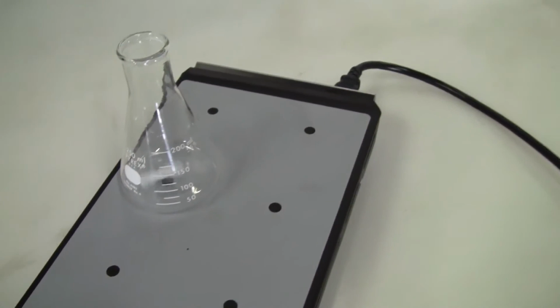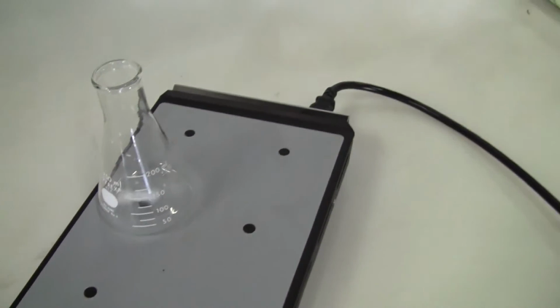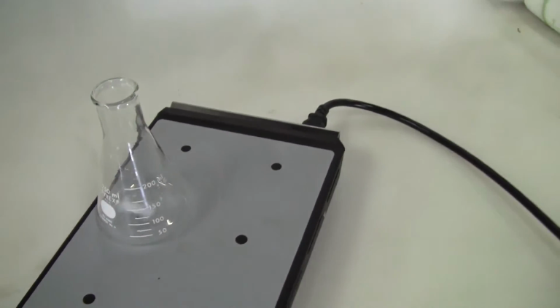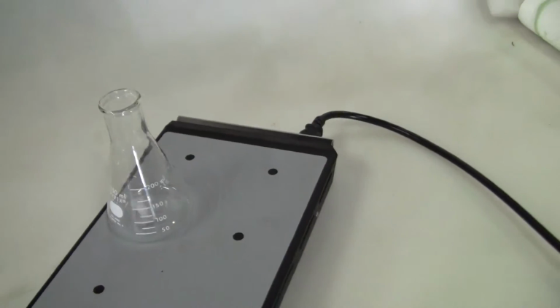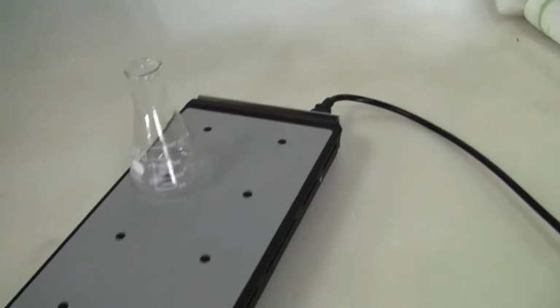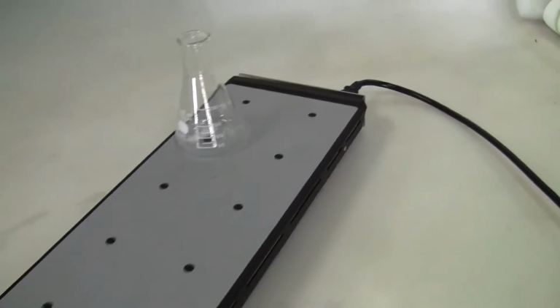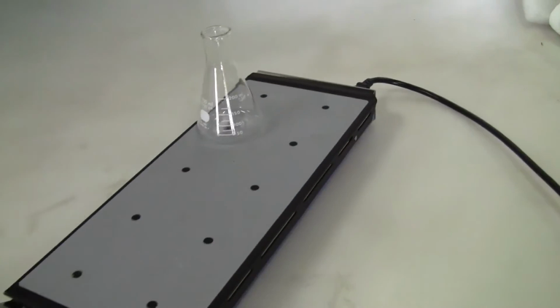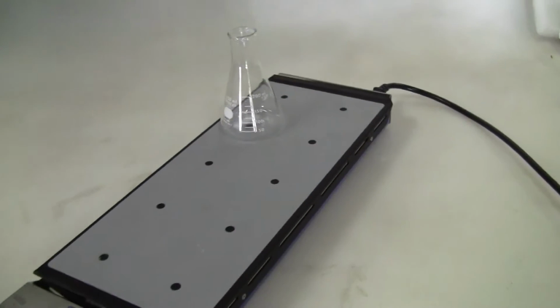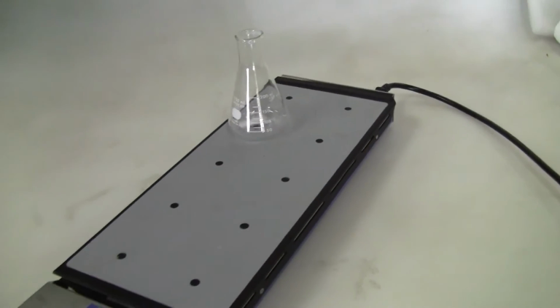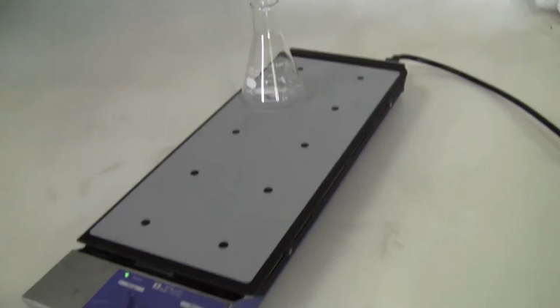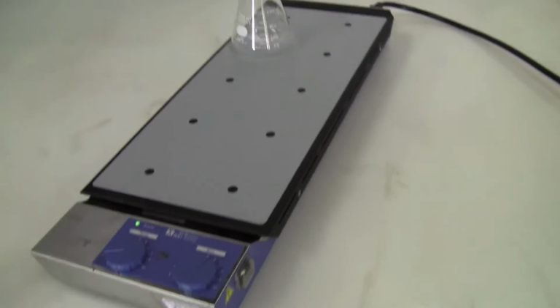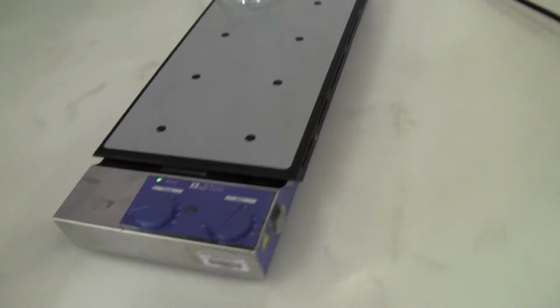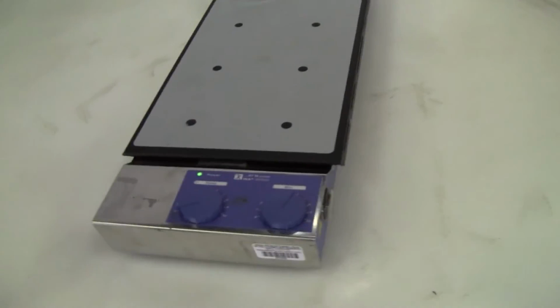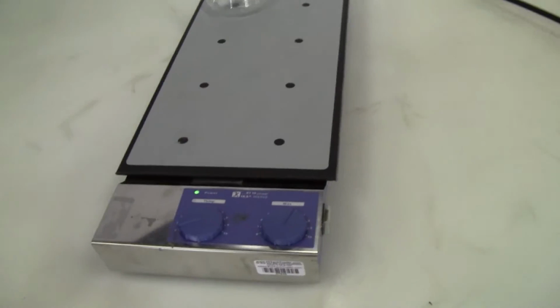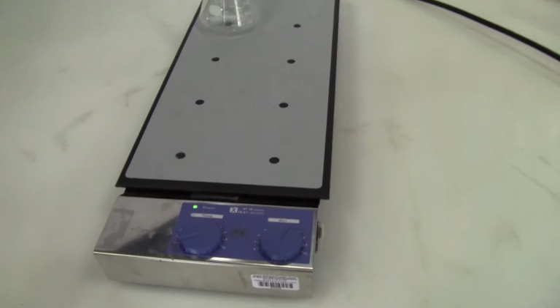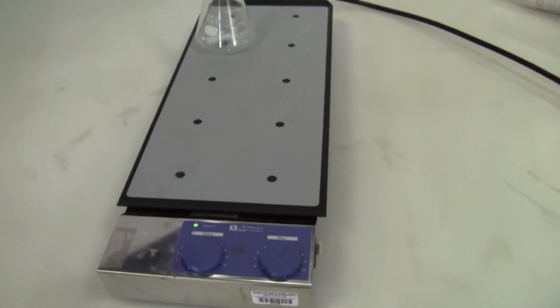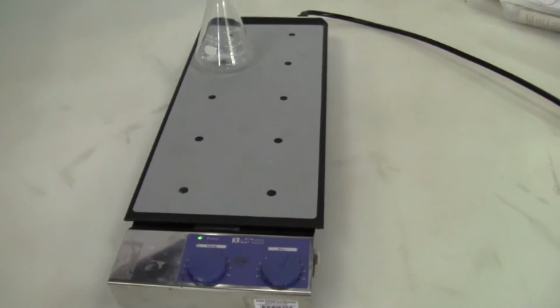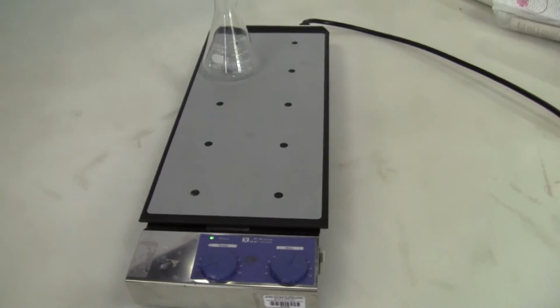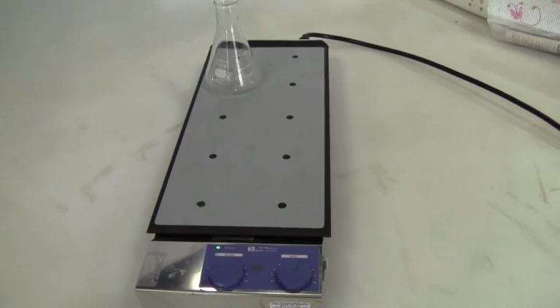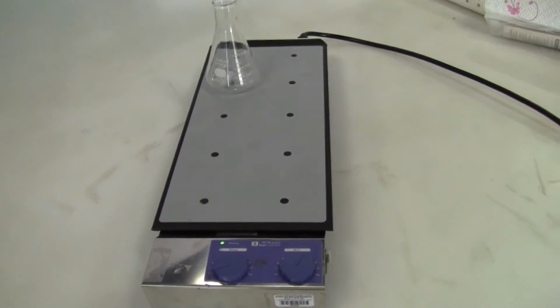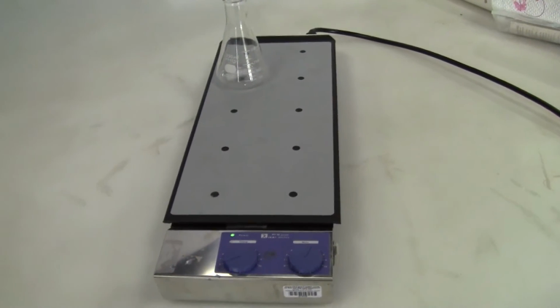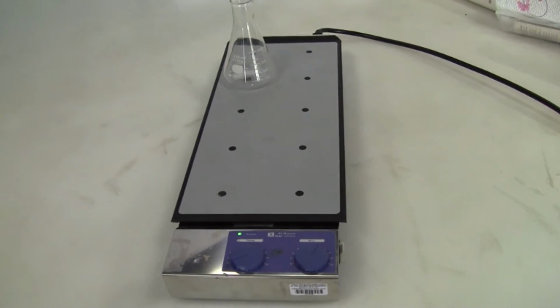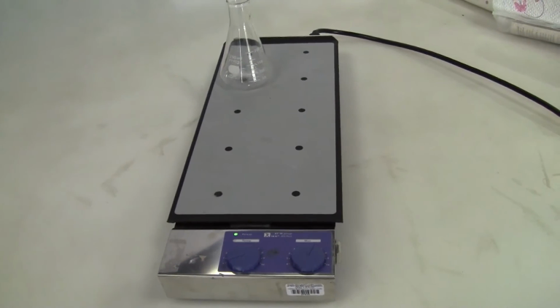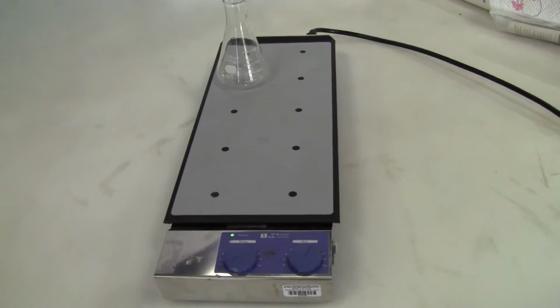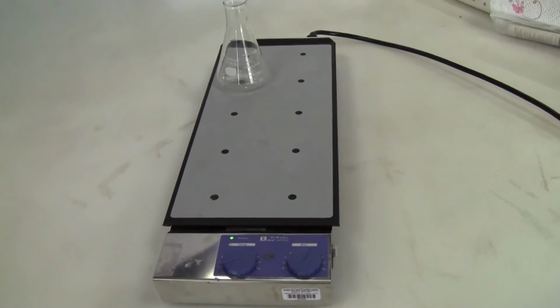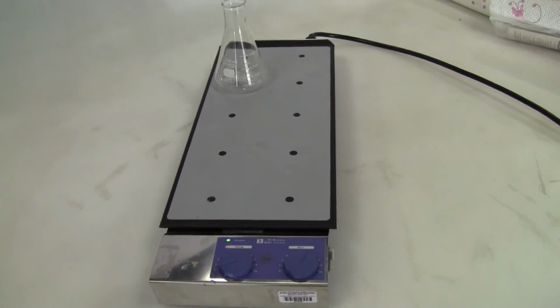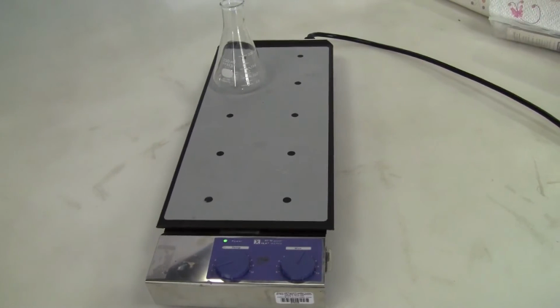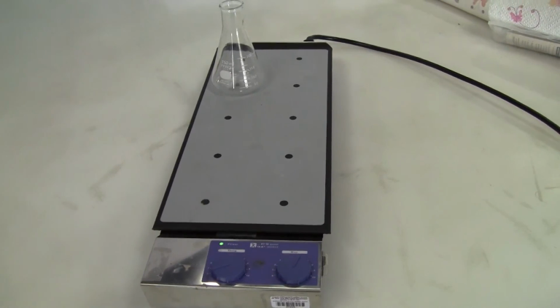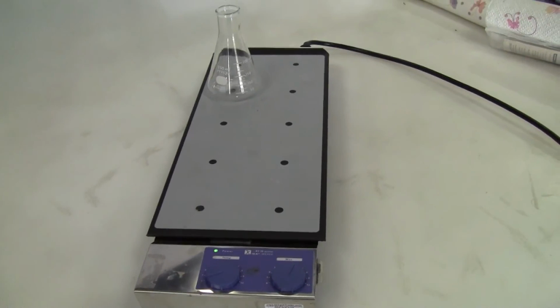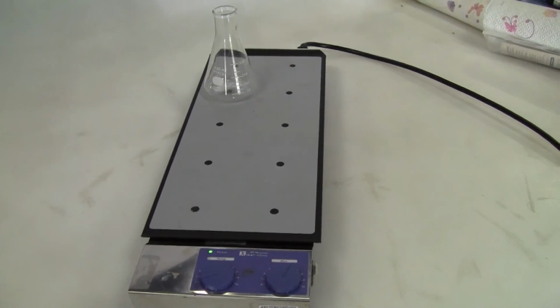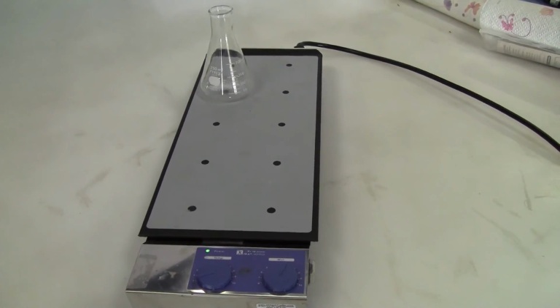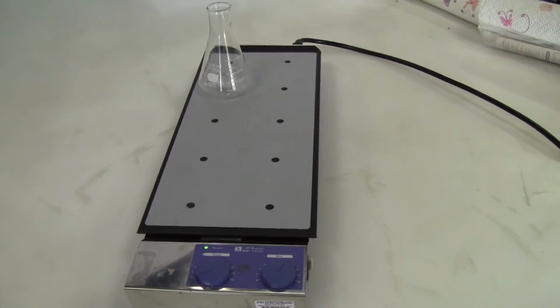It's 115 volts, 60 hertz. If you have any further questions, please don't hesitate to call 609-518-9100. Thank you from Hitech Trader.